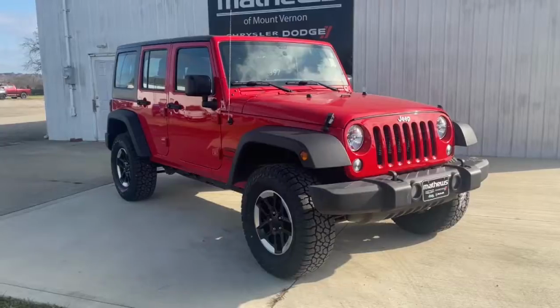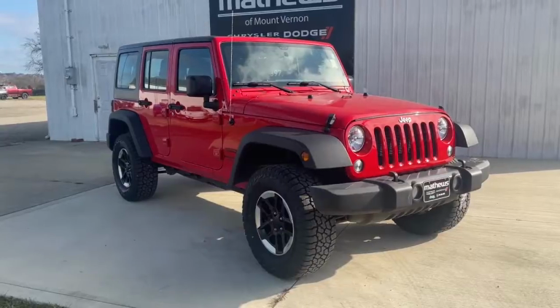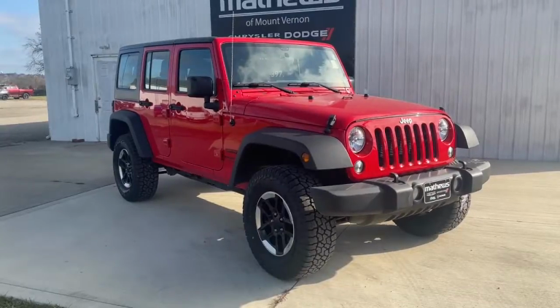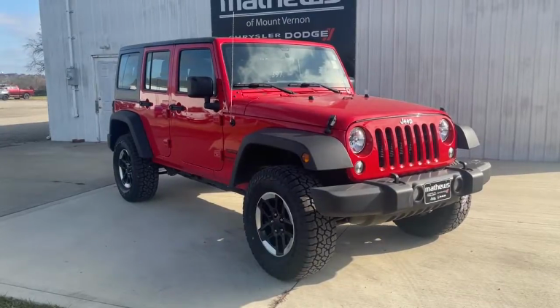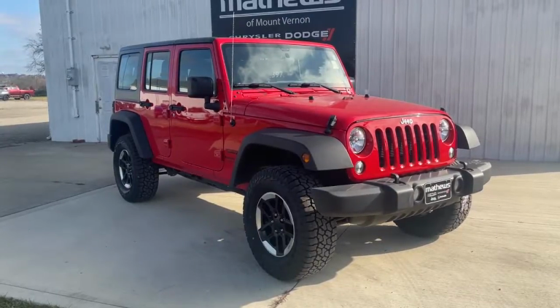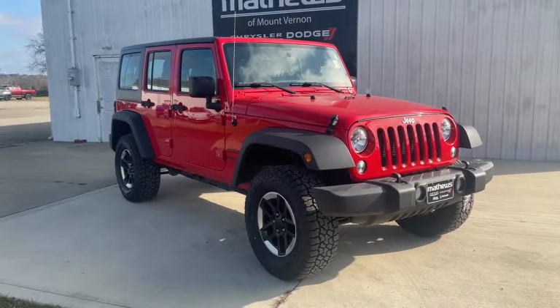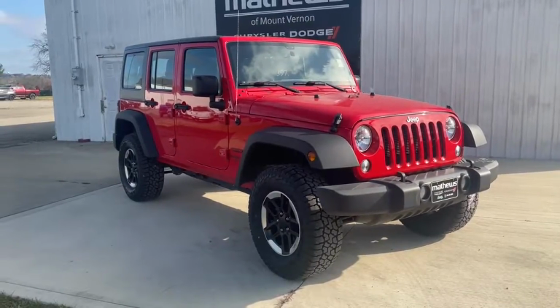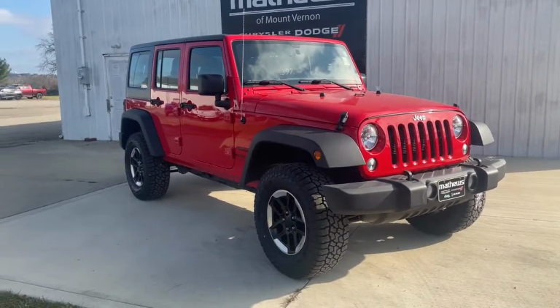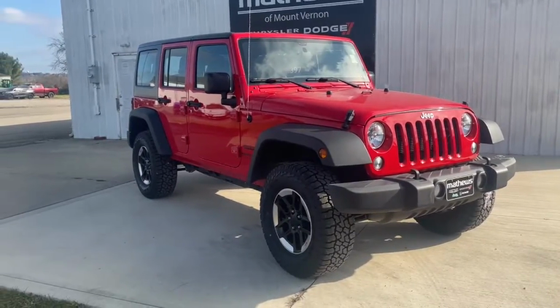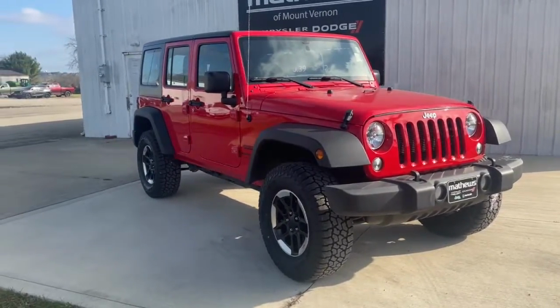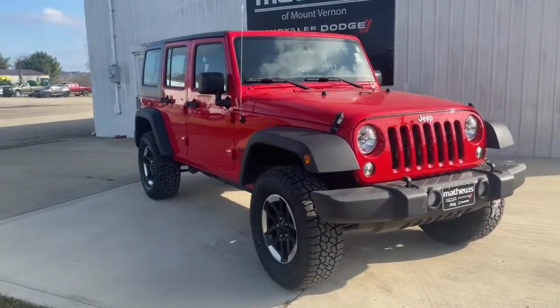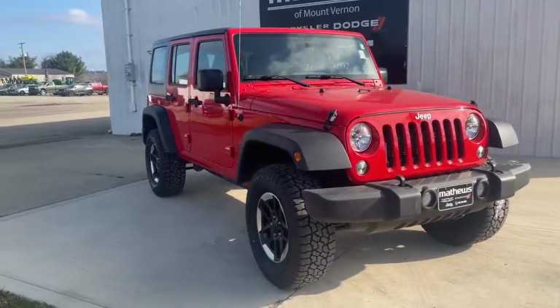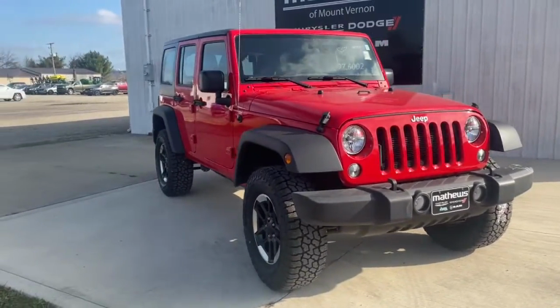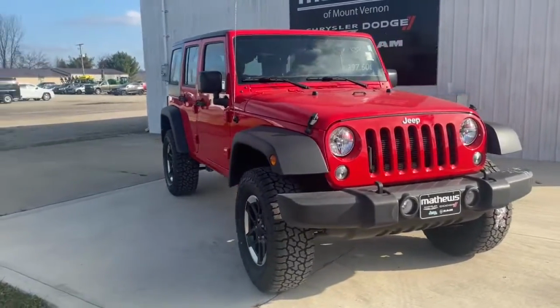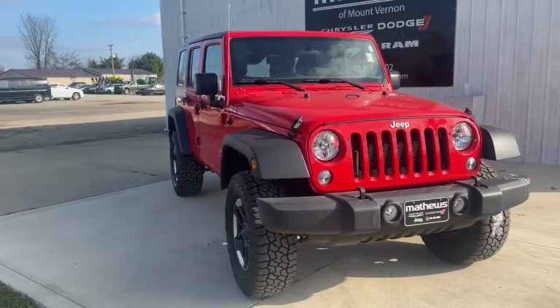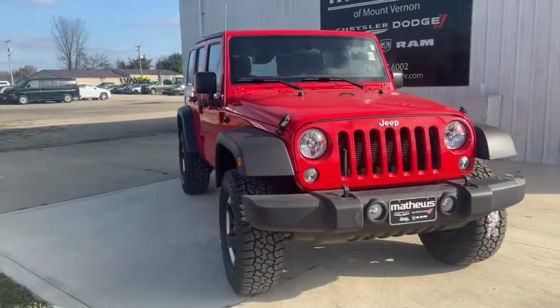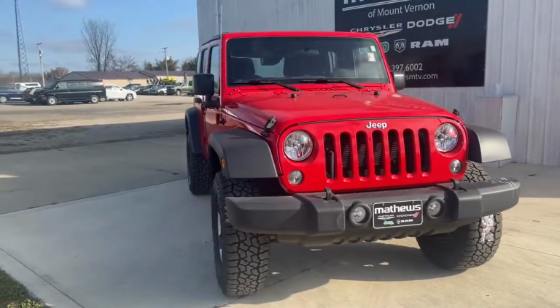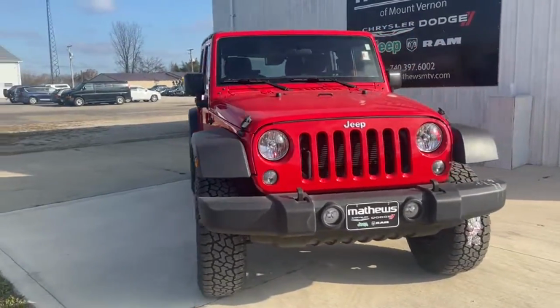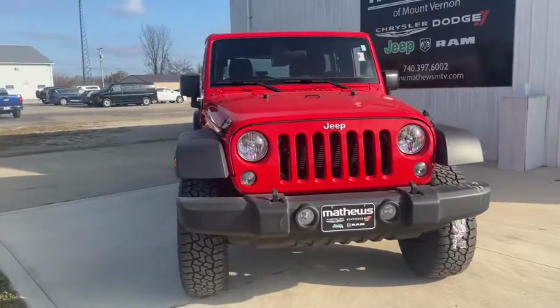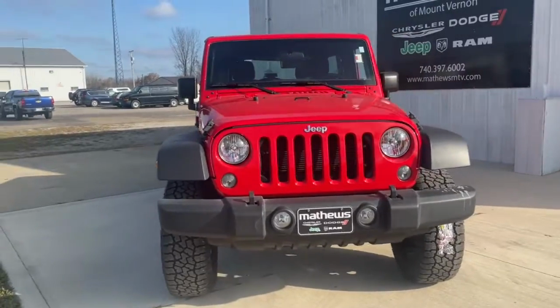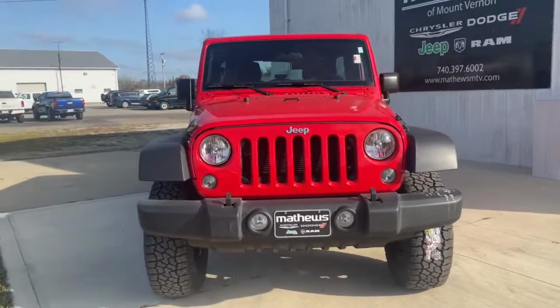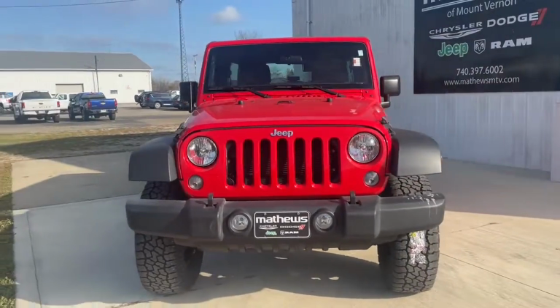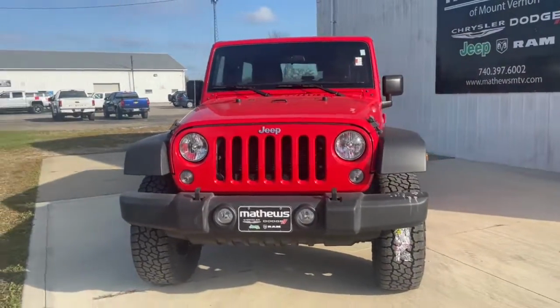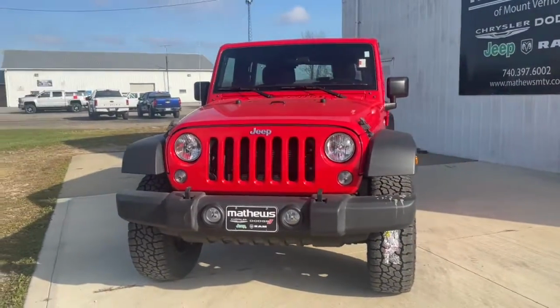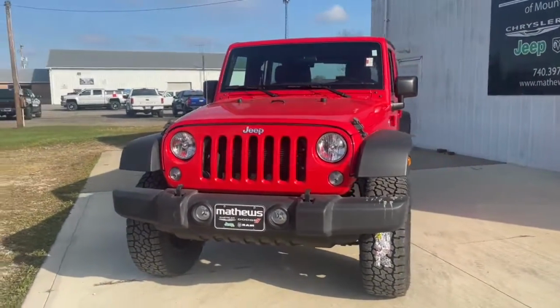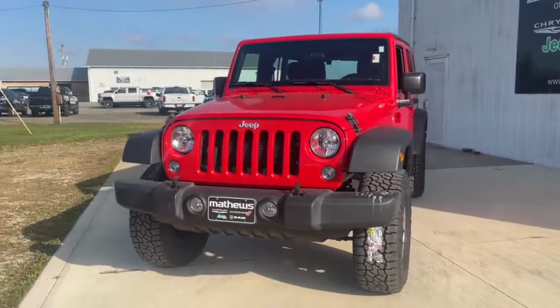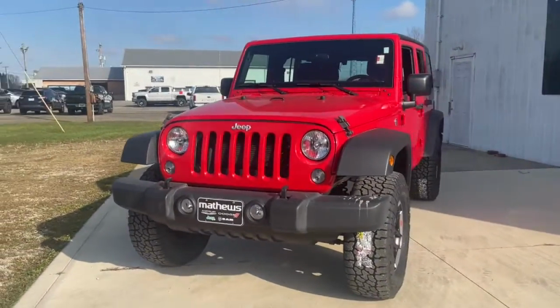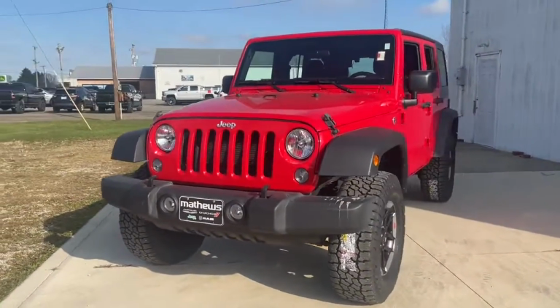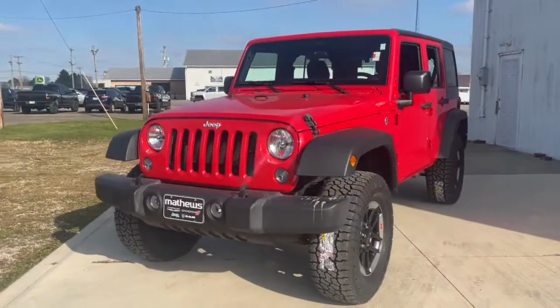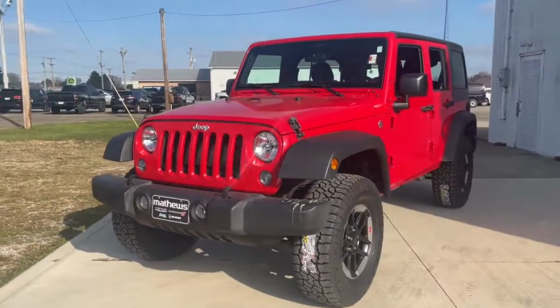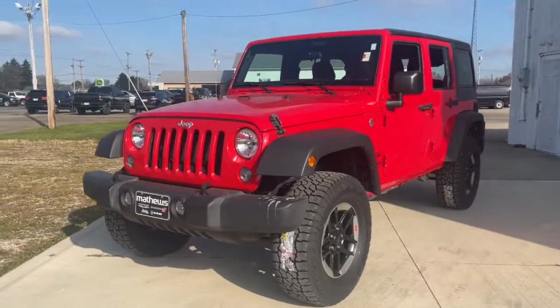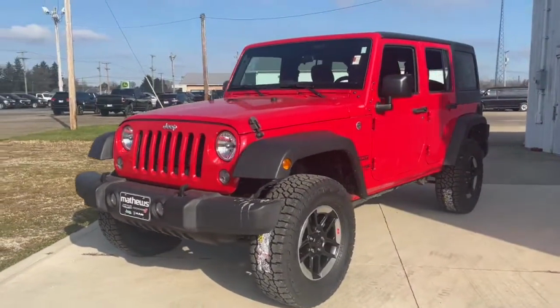You just found the 2018 Jeep Wrangler JK. This vehicle is an outstanding buy with fewer than 10,000 miles on the odometer.